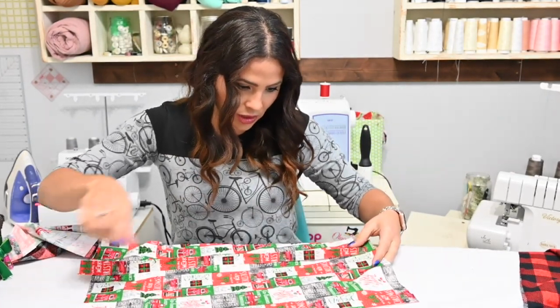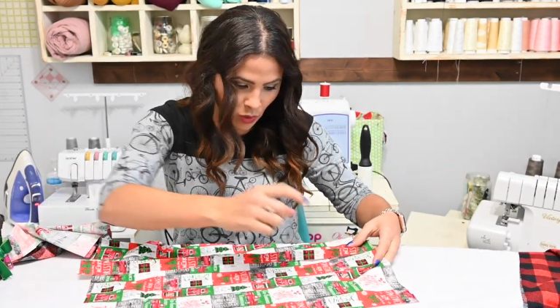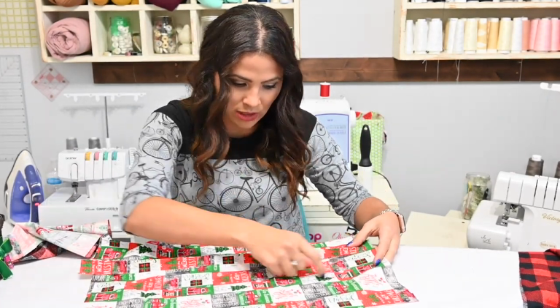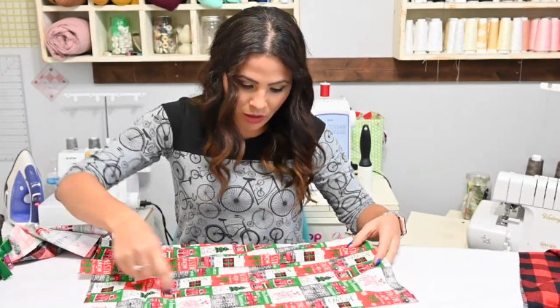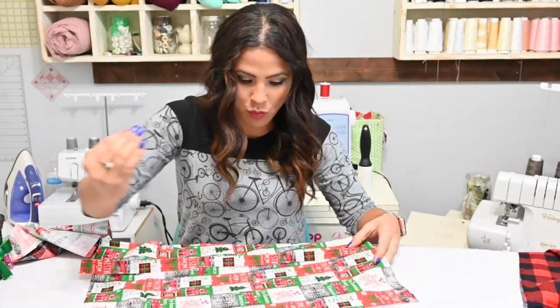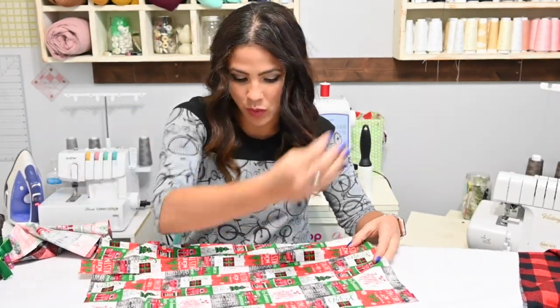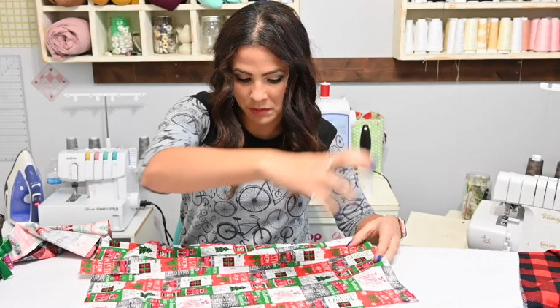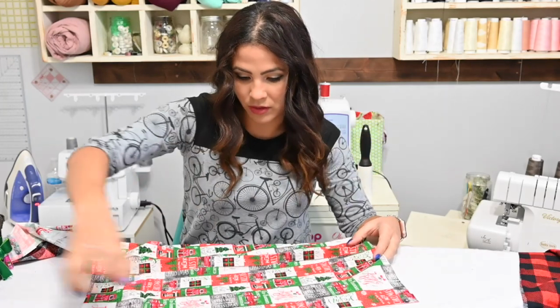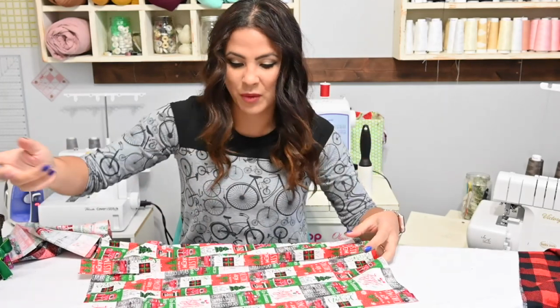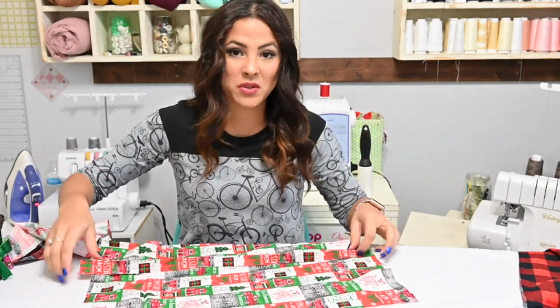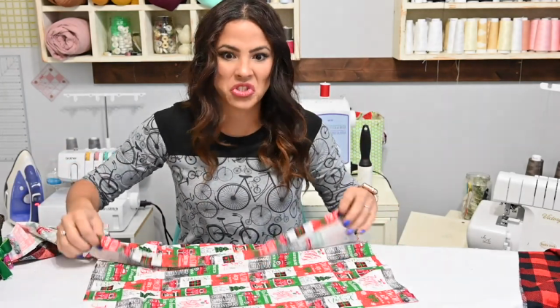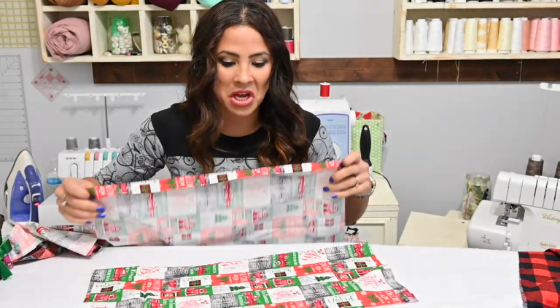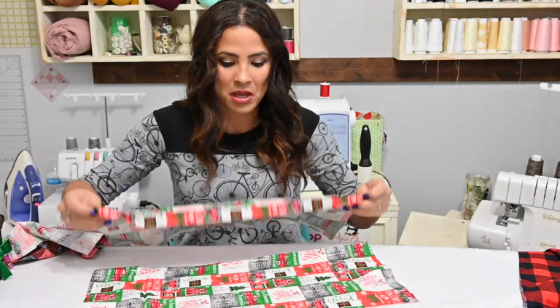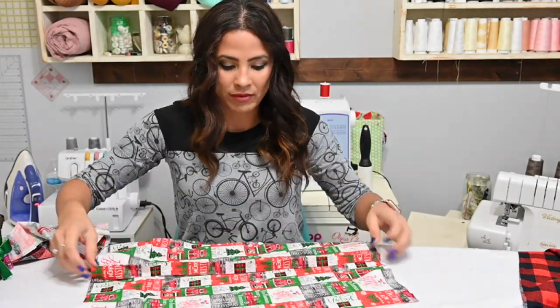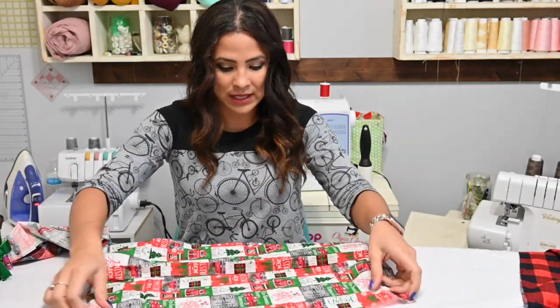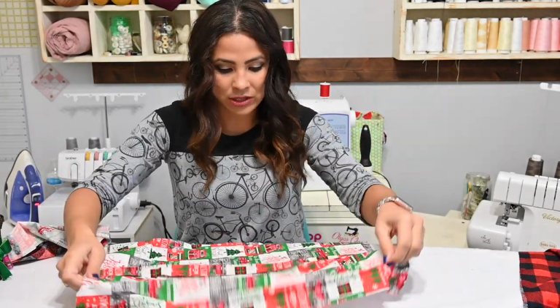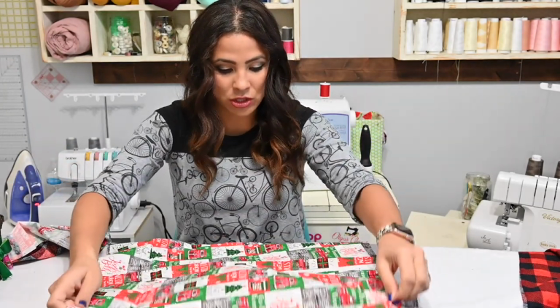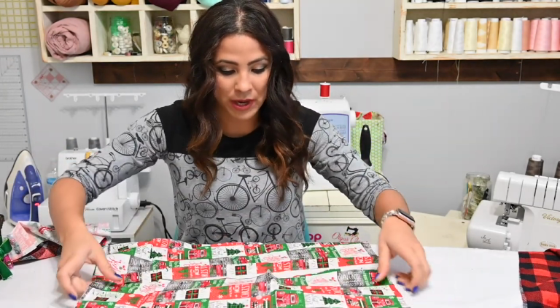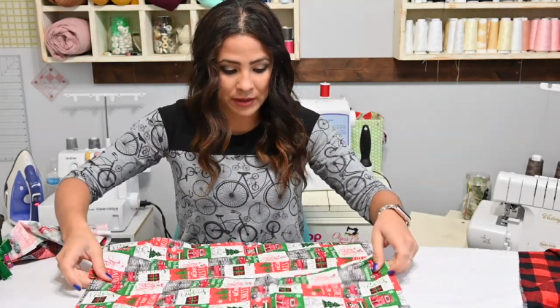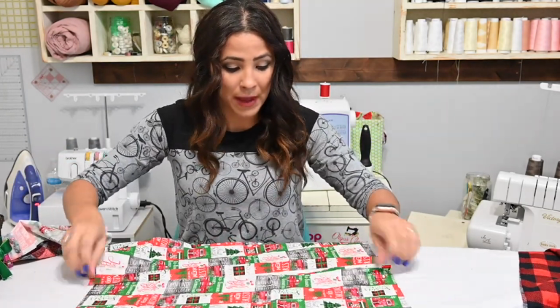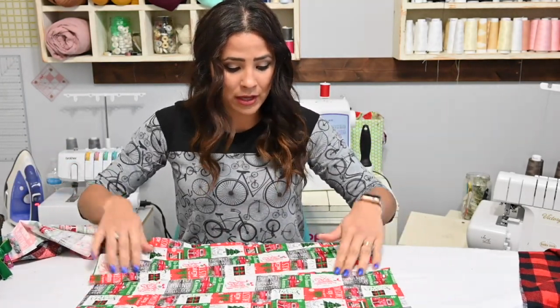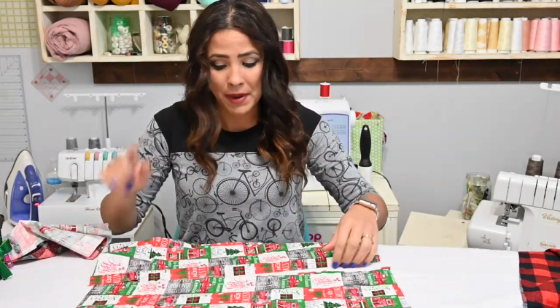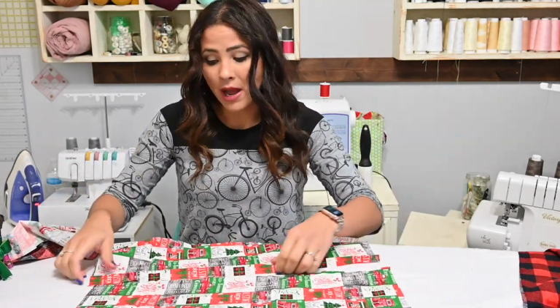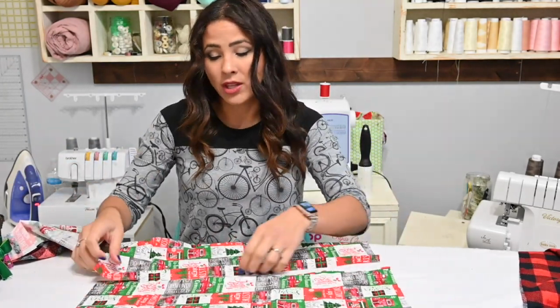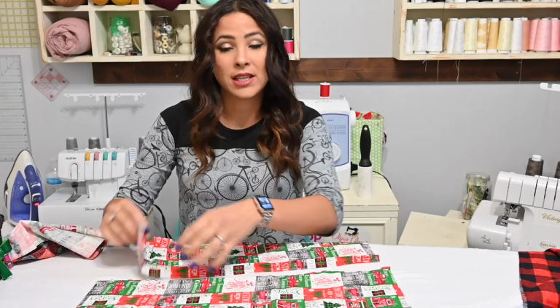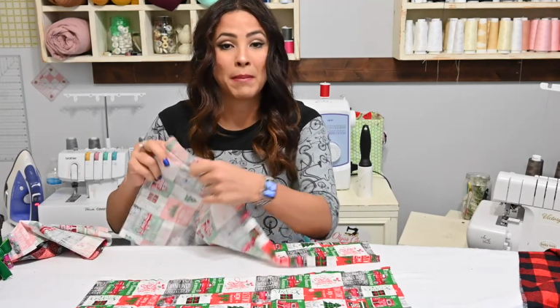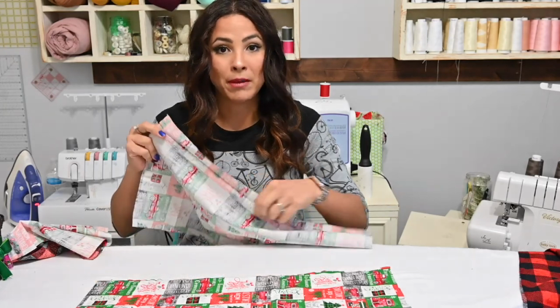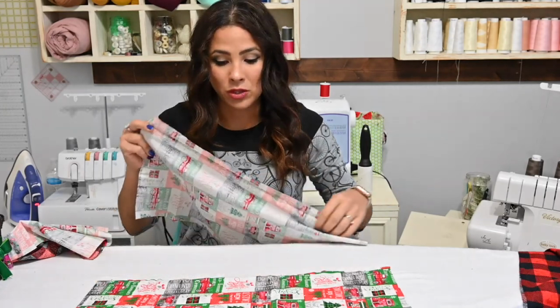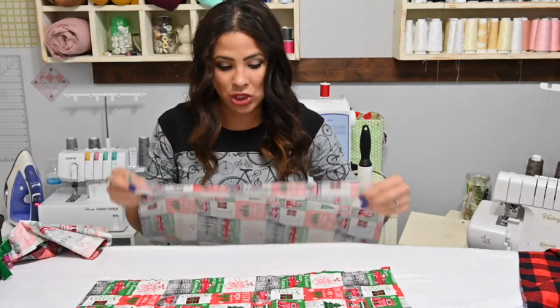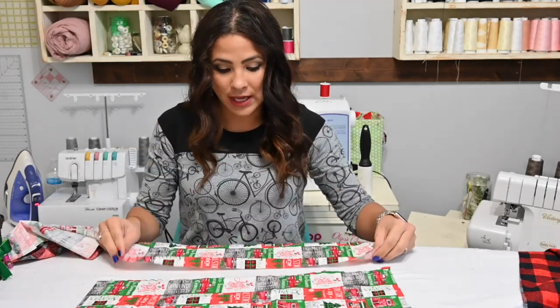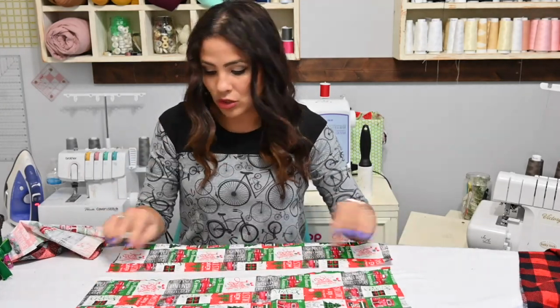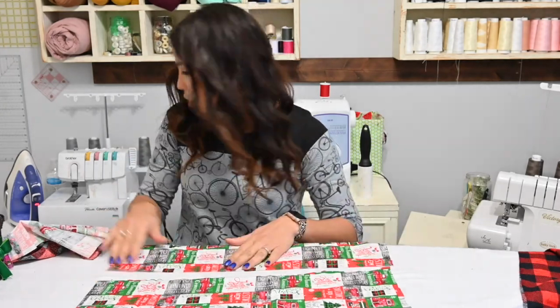Some panels are going one way, some are going the other way, so it's not basically a directional pattern. But now this is the back piece, which is split in two.